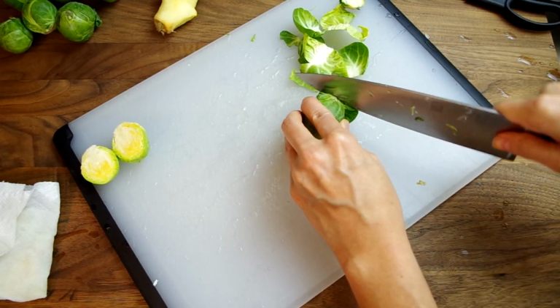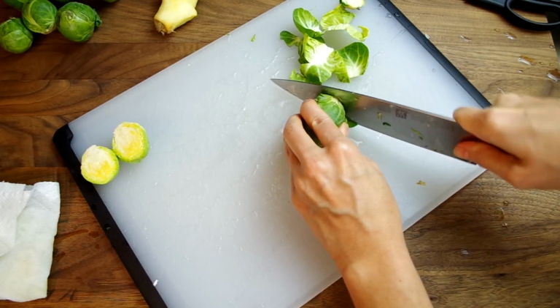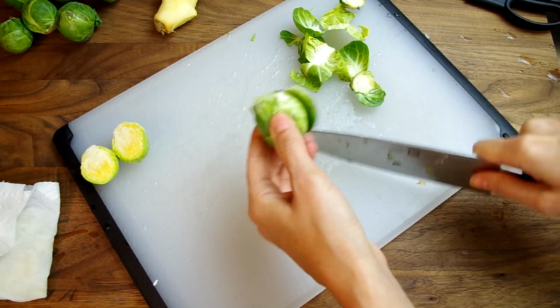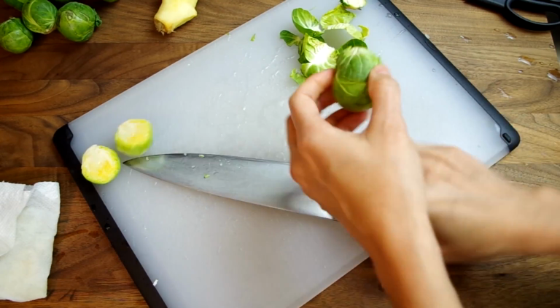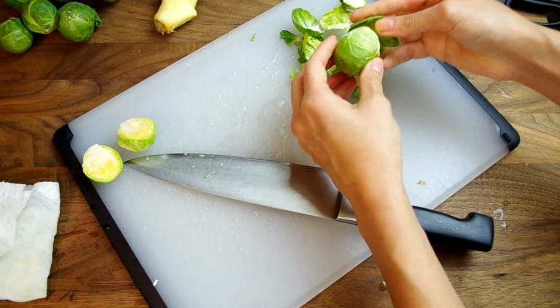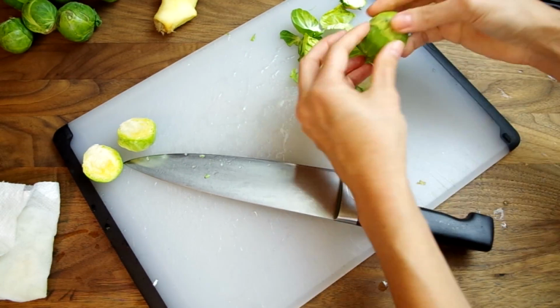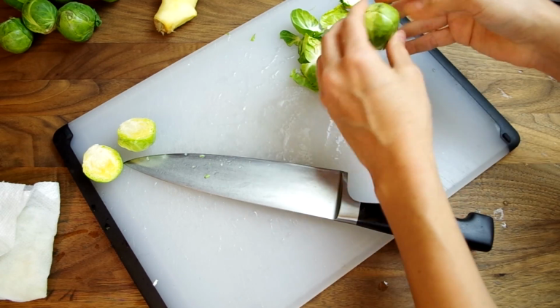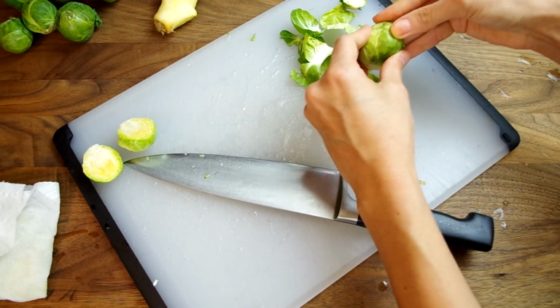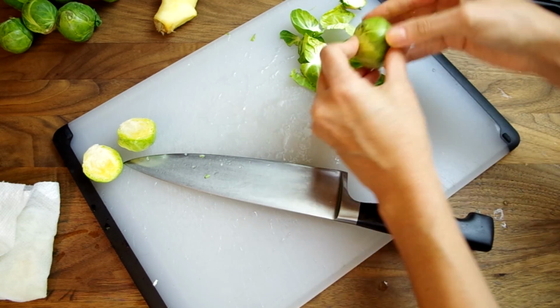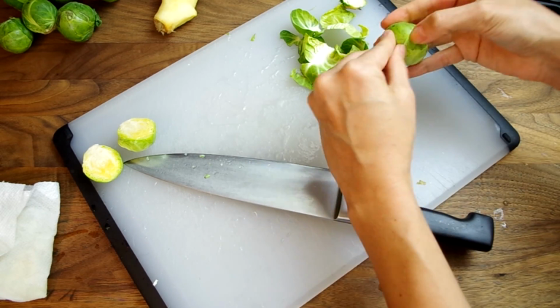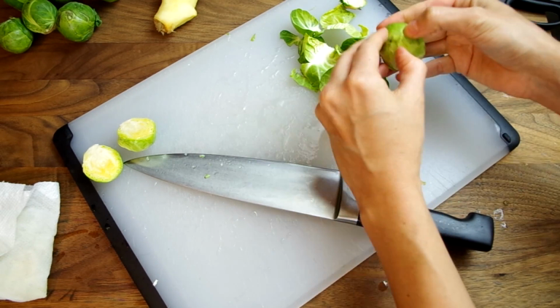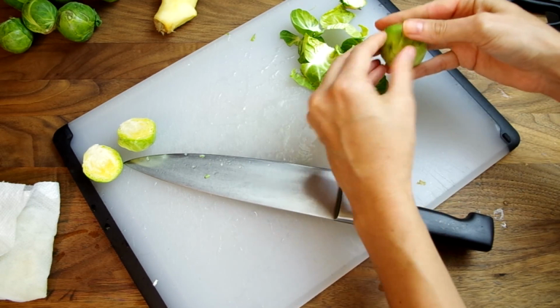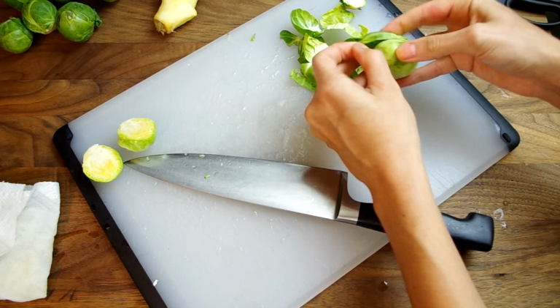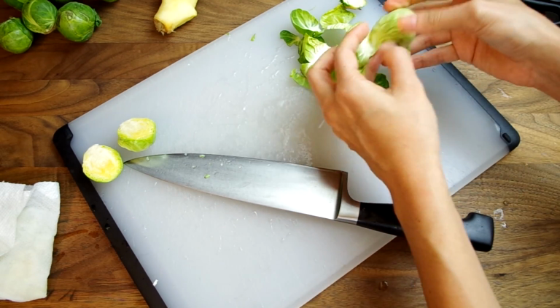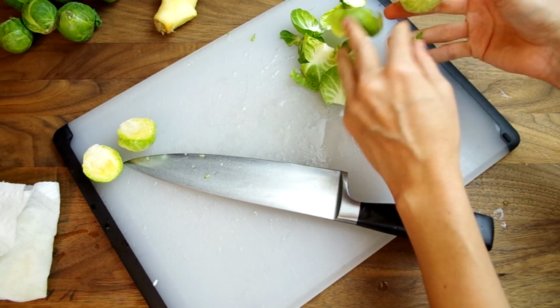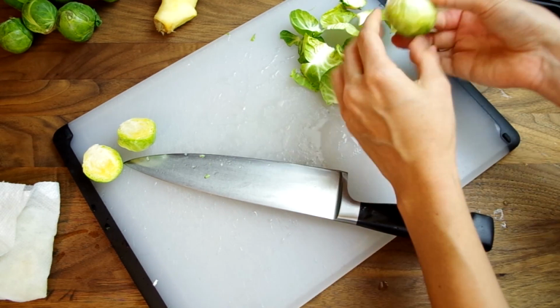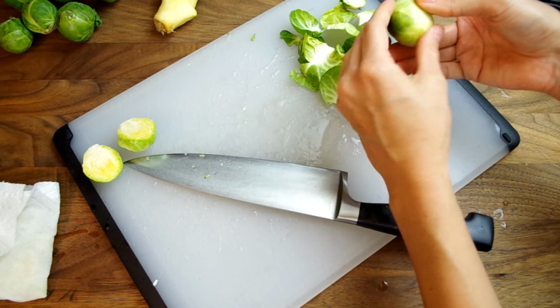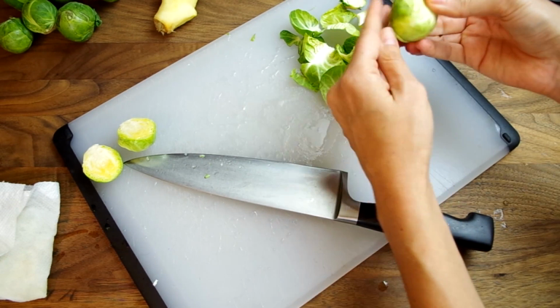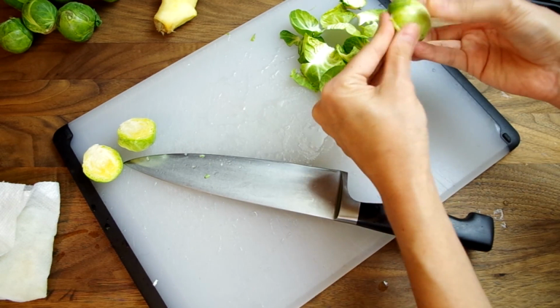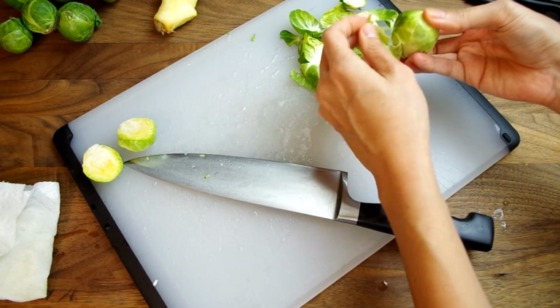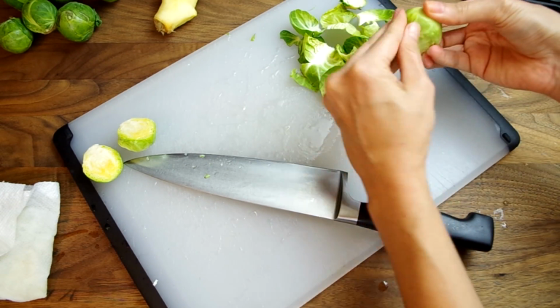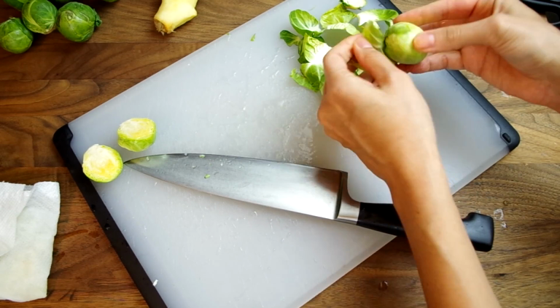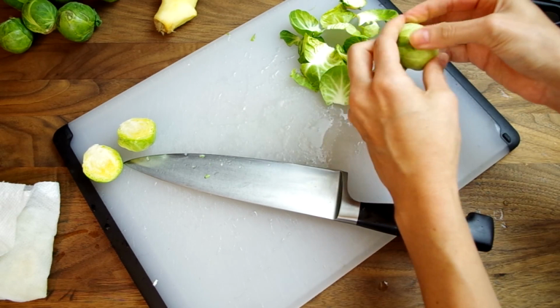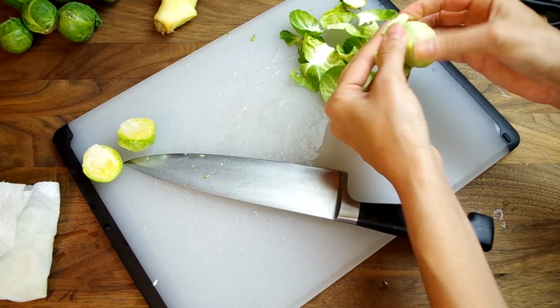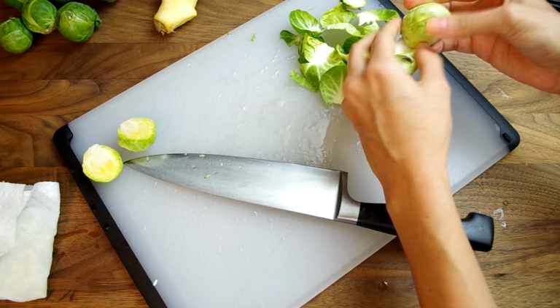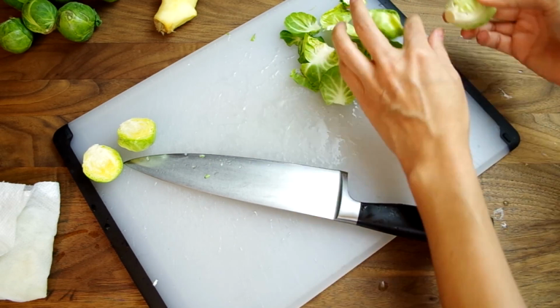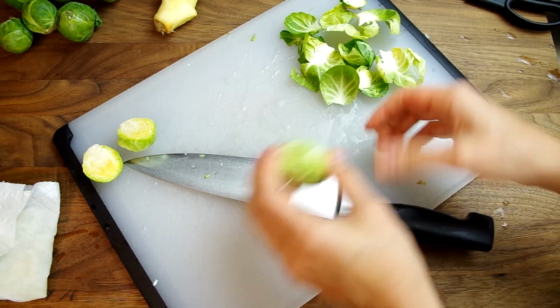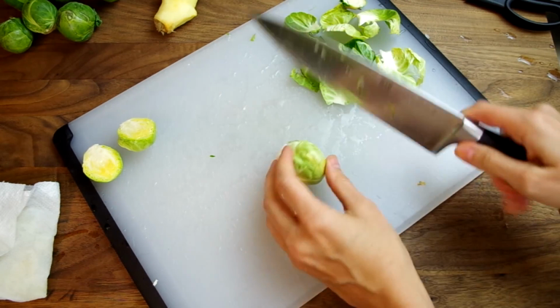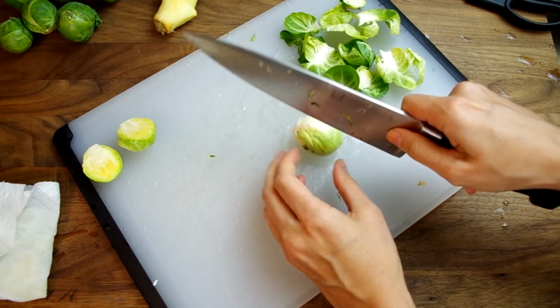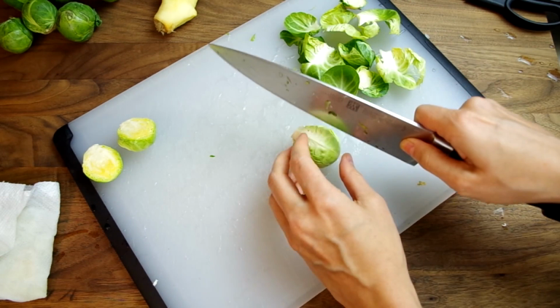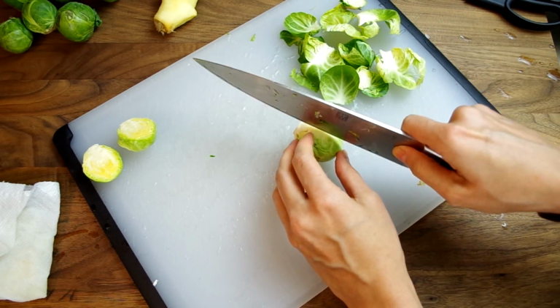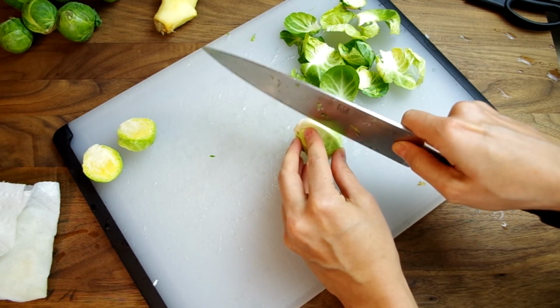Next, the Brussels sprouts. They need to be cleaned and halved or quartered. To clean, I remove the bottom stump and then peel off the outer dirty layers.